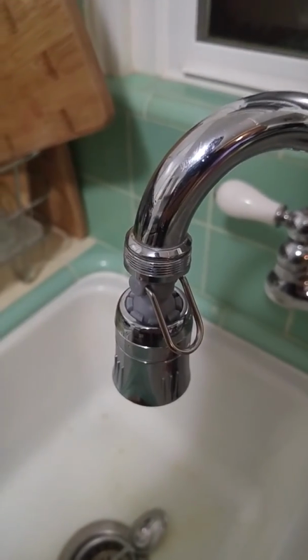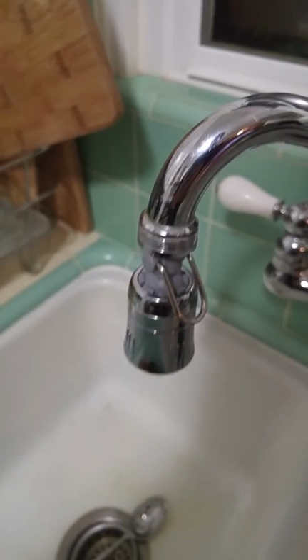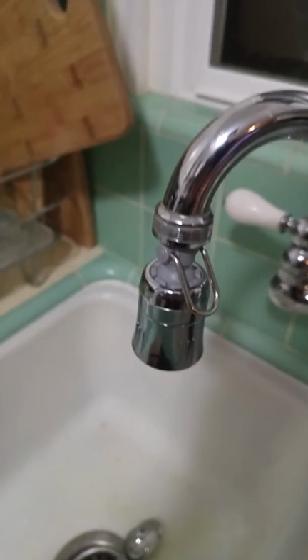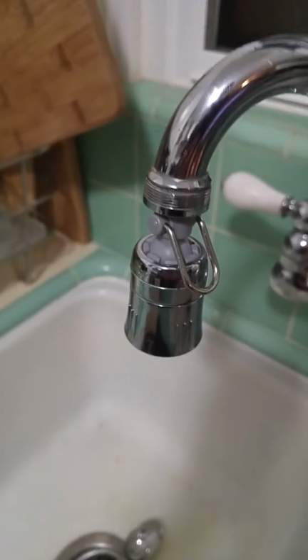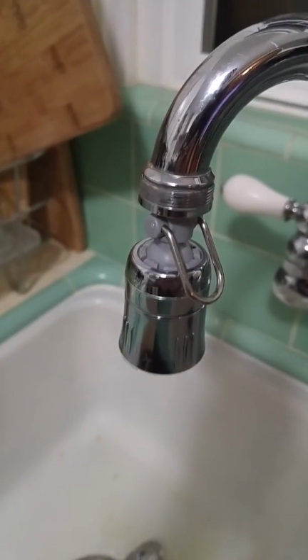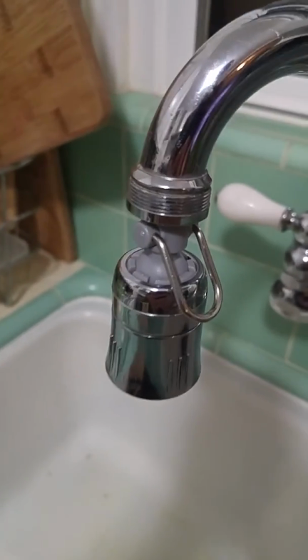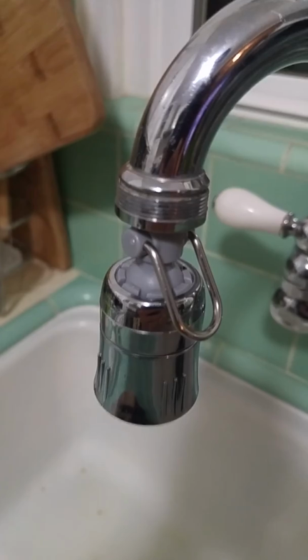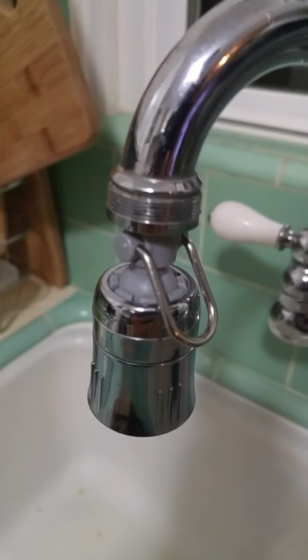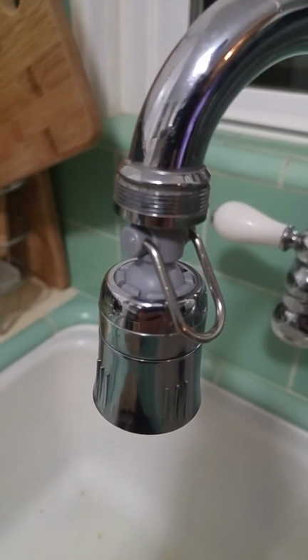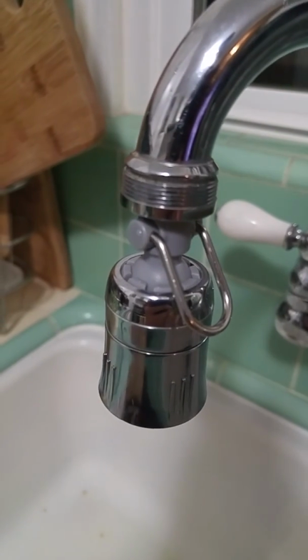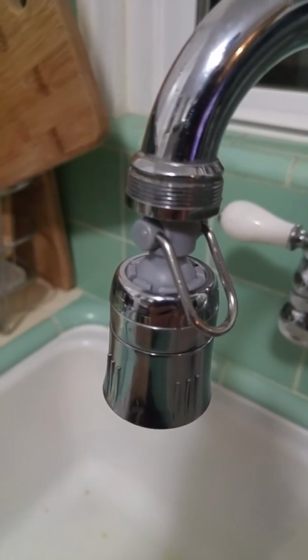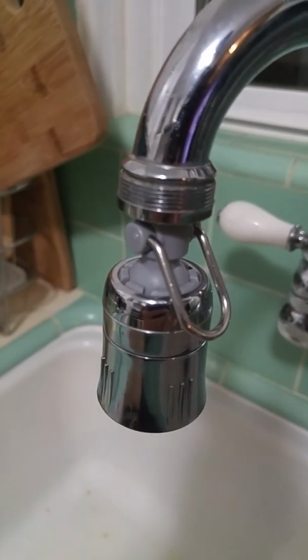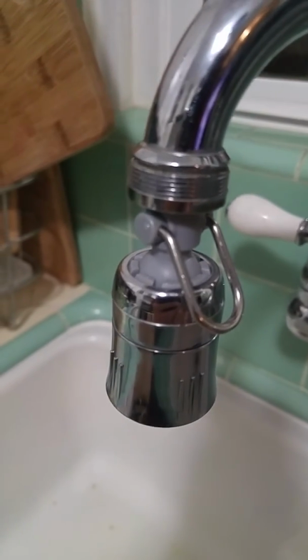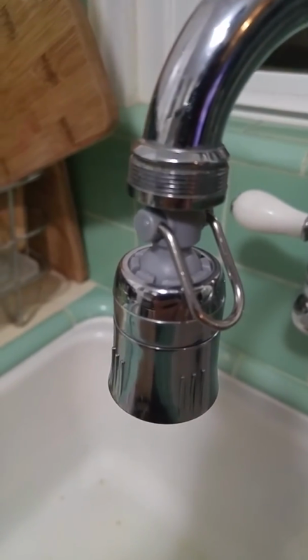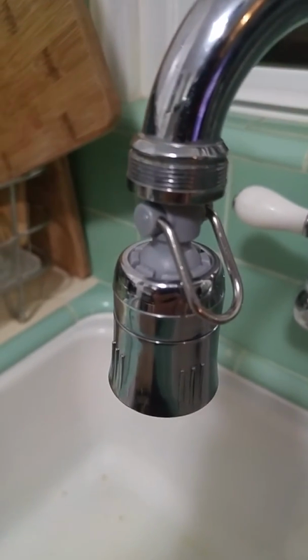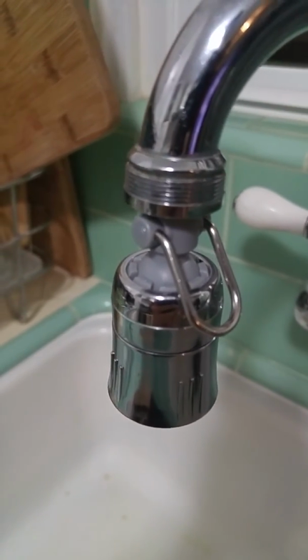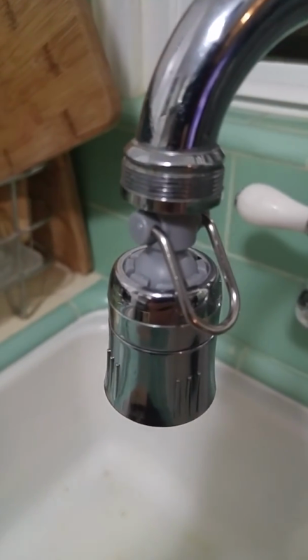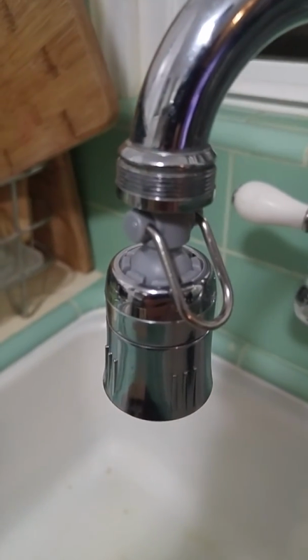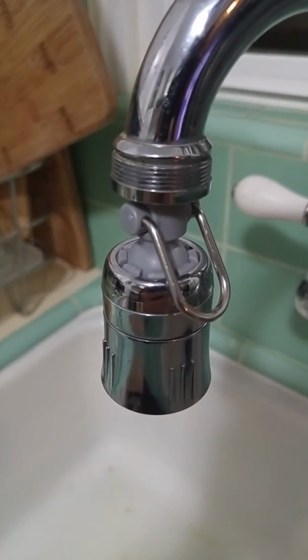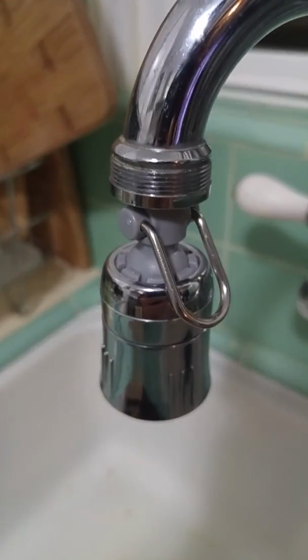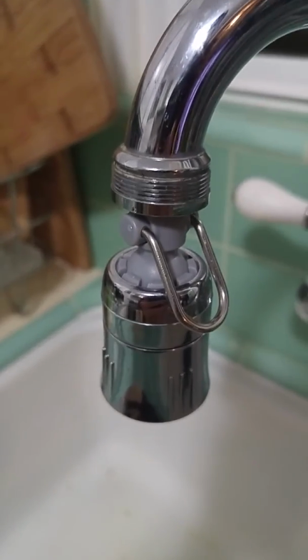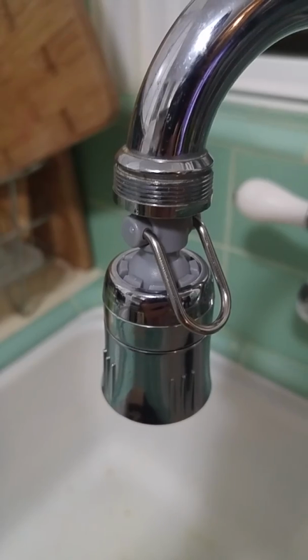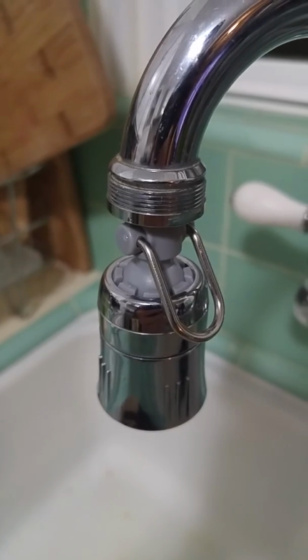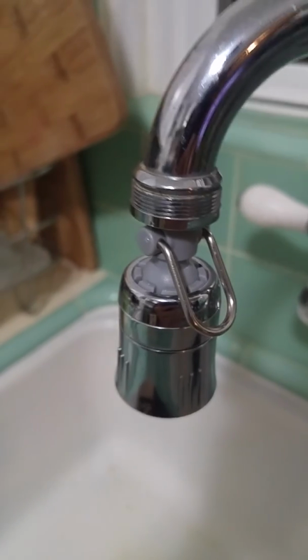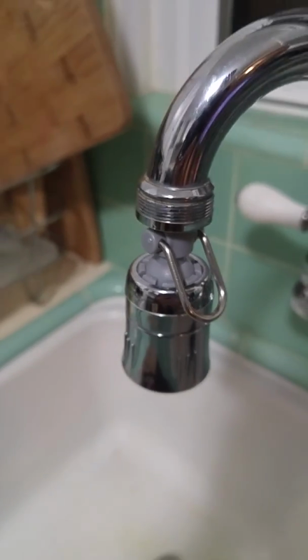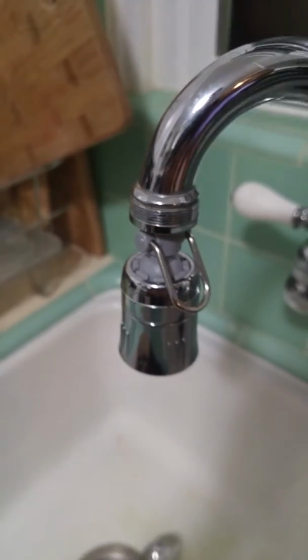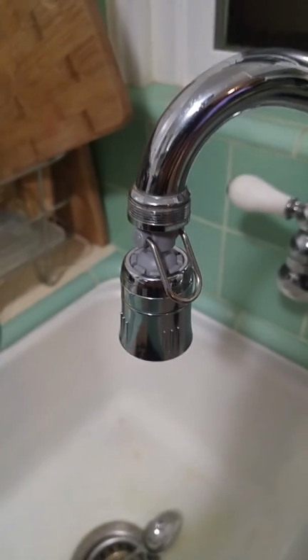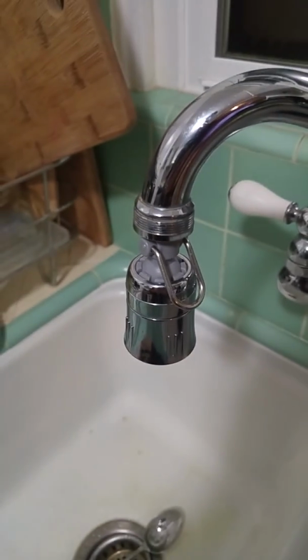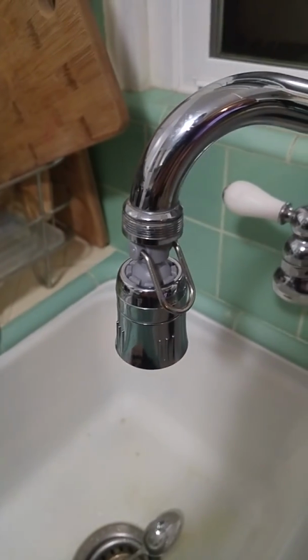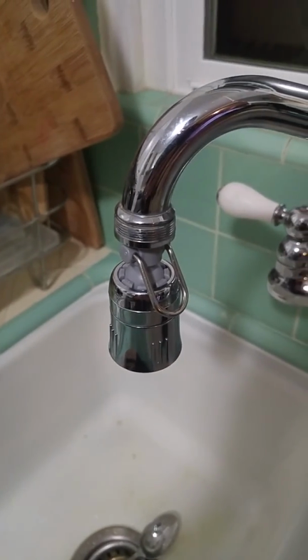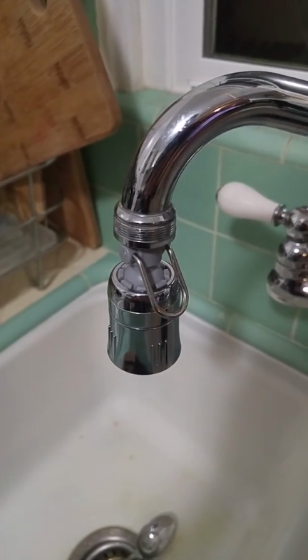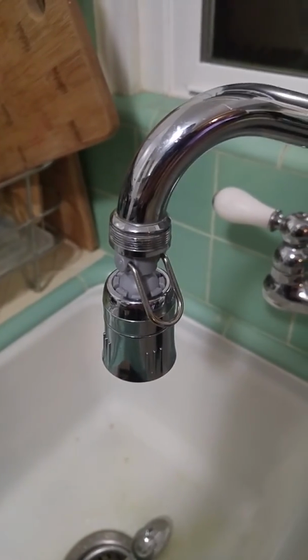It's a really nice aerator. I know people don't put too much thought into the aerators they get, but the one I replaced really didn't have half the features of this one and it didn't do a very nice job of keeping the water pressure even. So I've been really happy with this one.